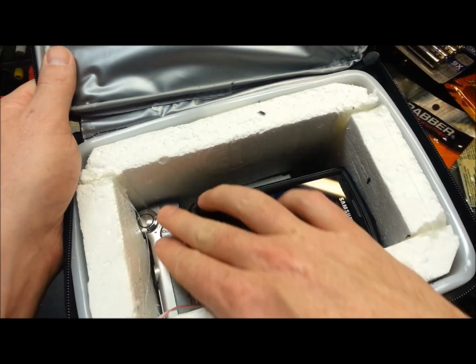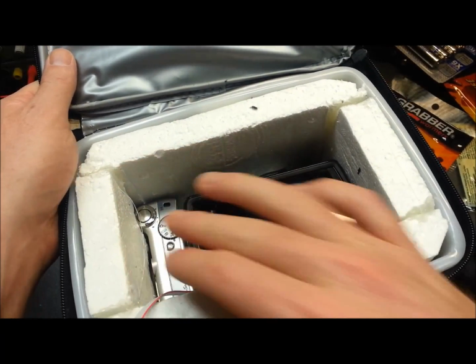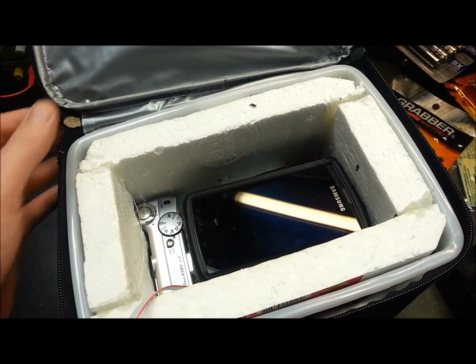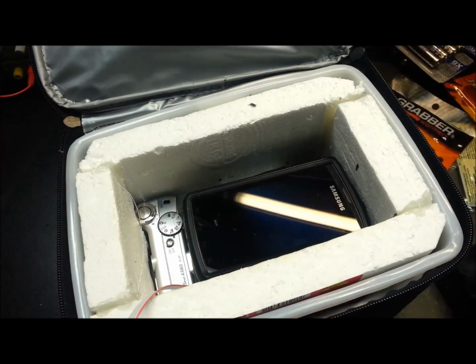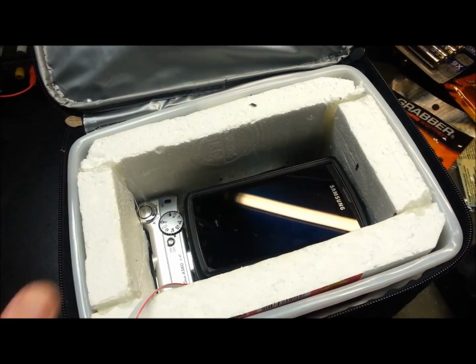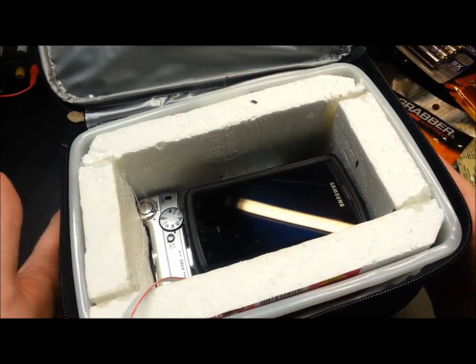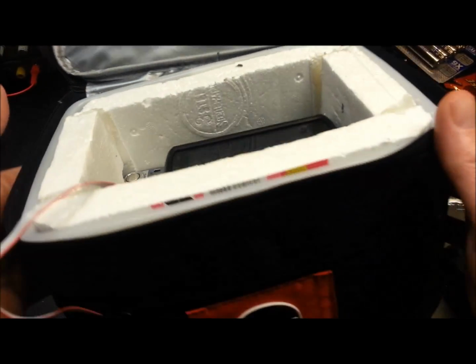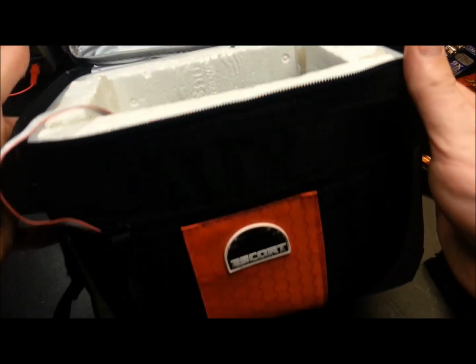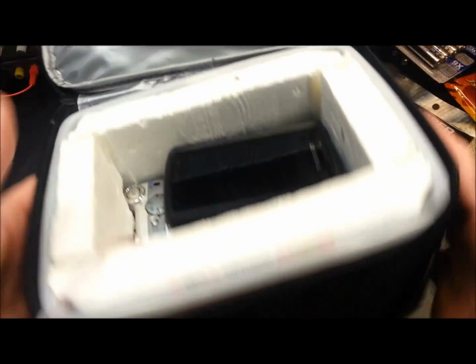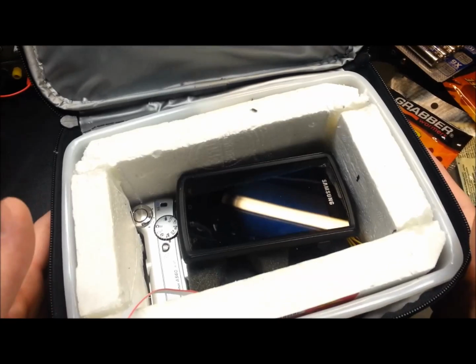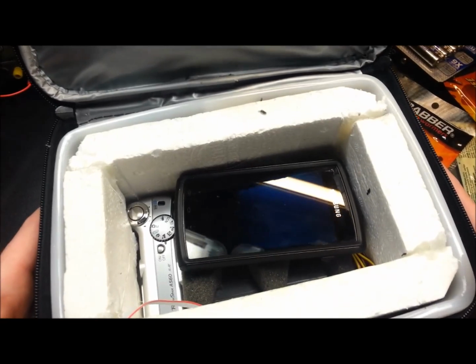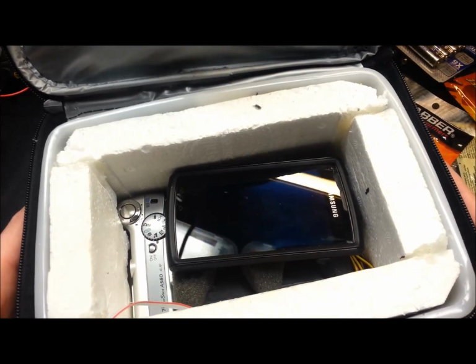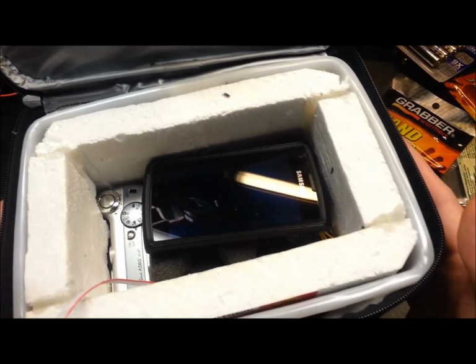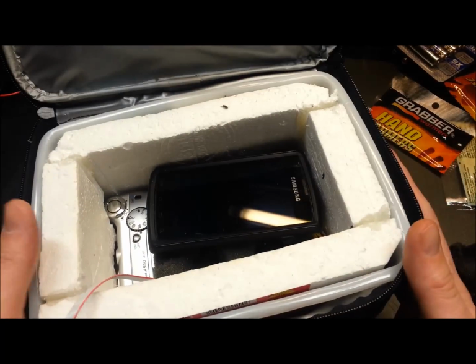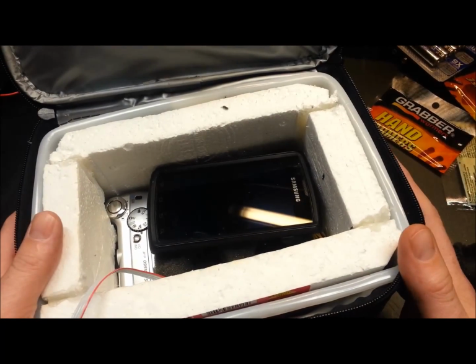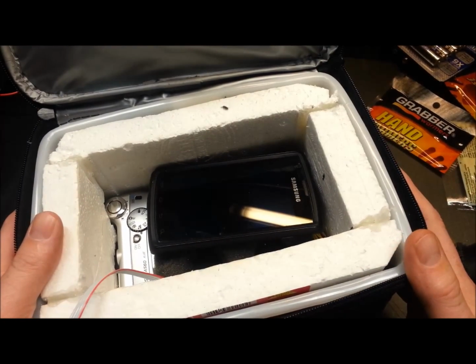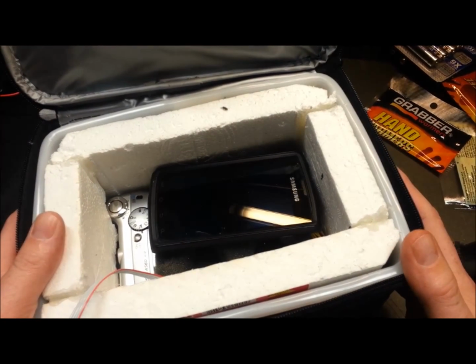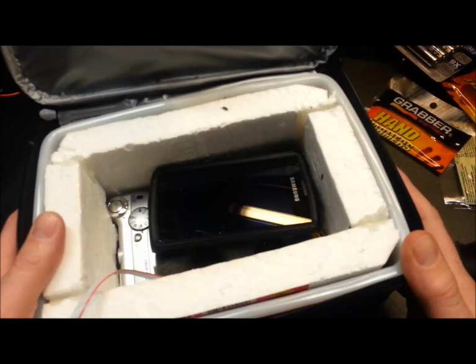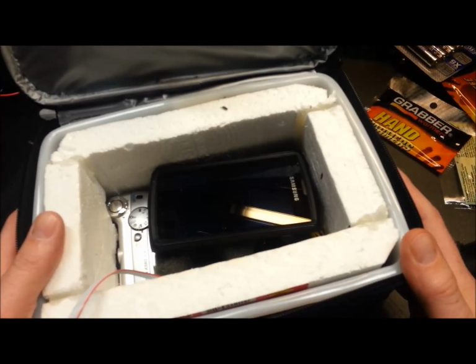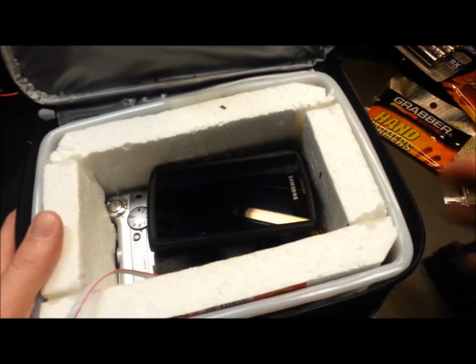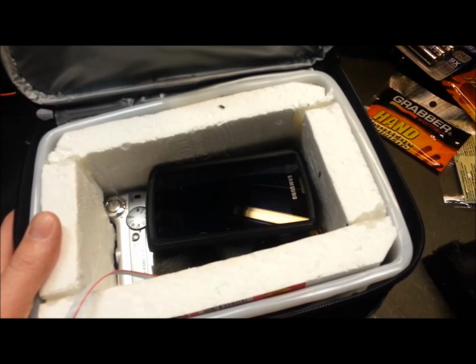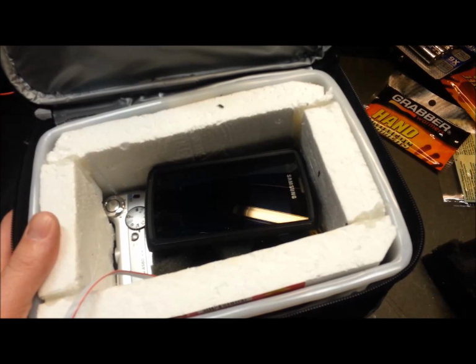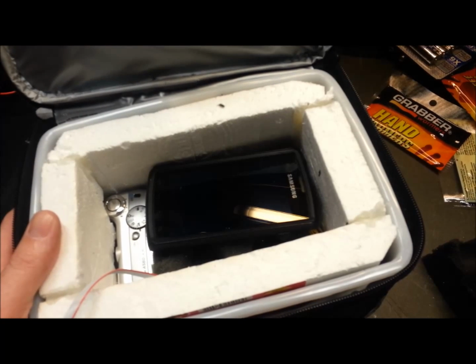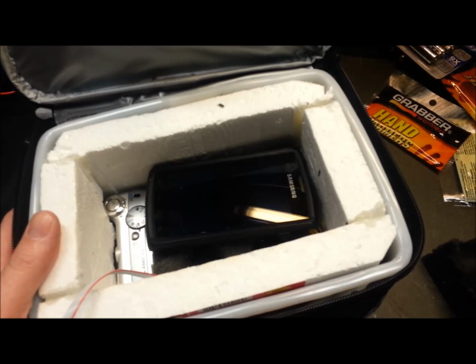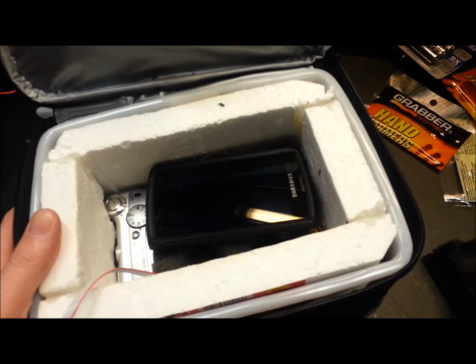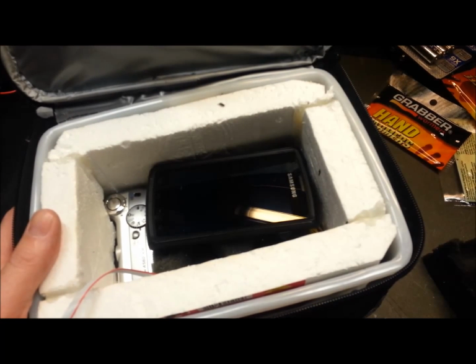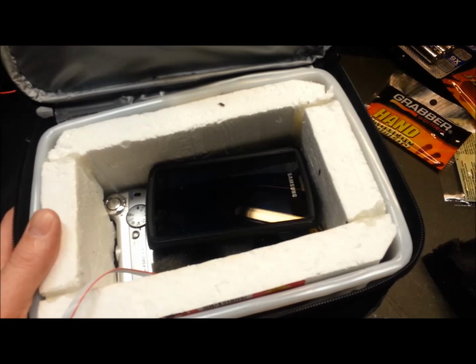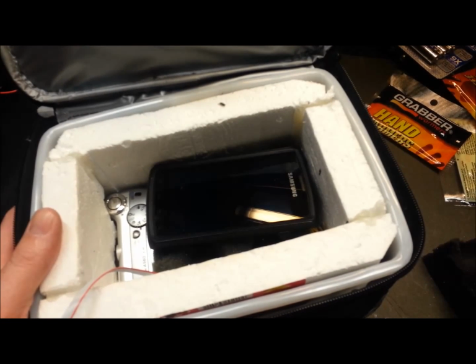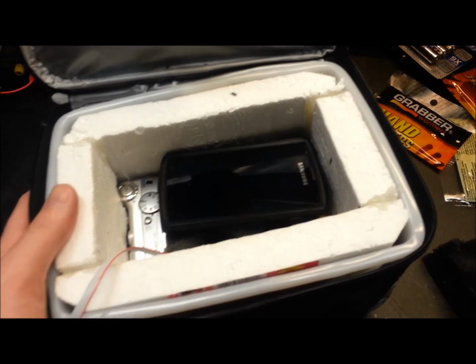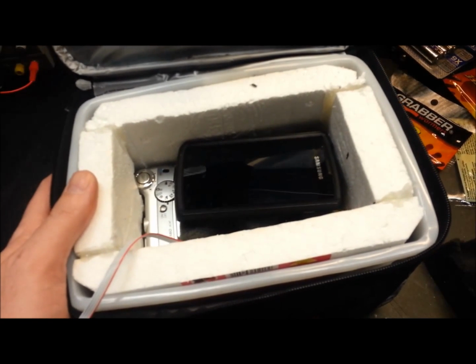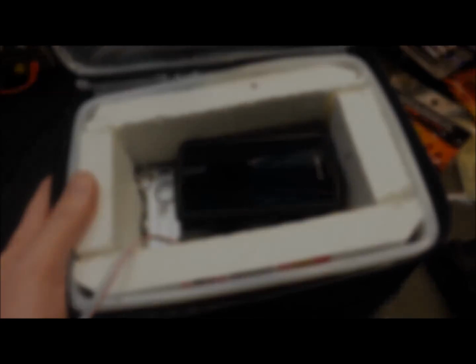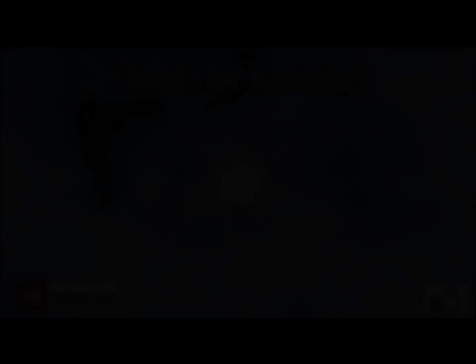Anyway guys, I think it's time for another live test with some heating and see if we don't overheat this beast. Thanks for watching, good luck in all your electronics ventures, and we'll see you again soon. Thanks.